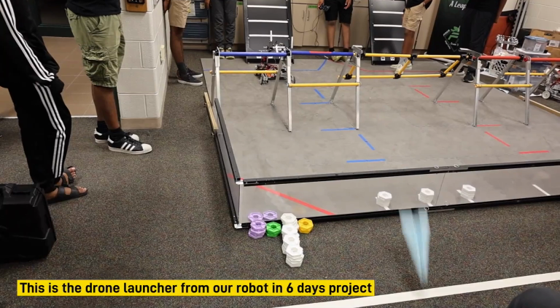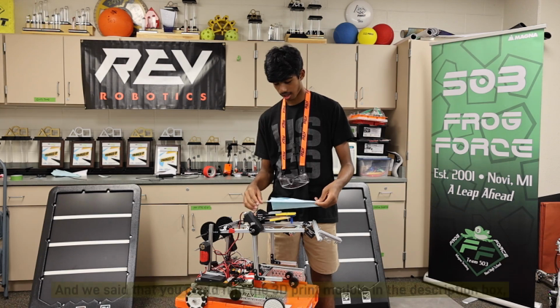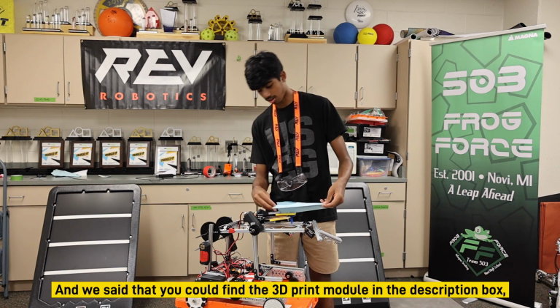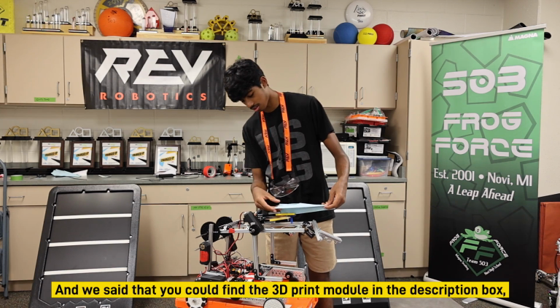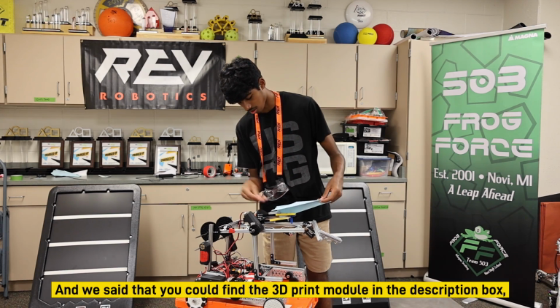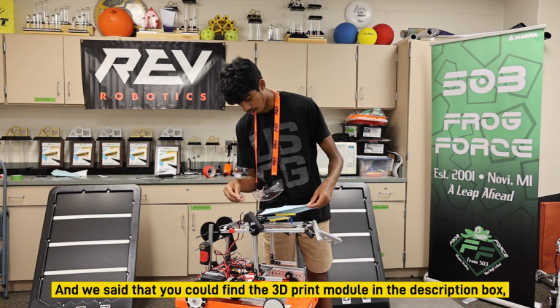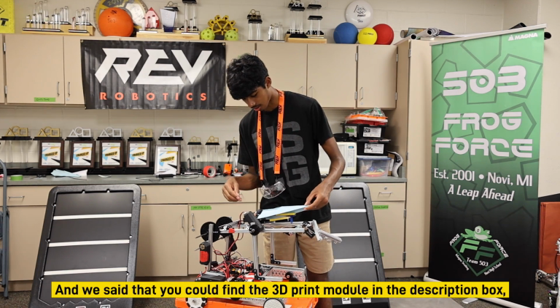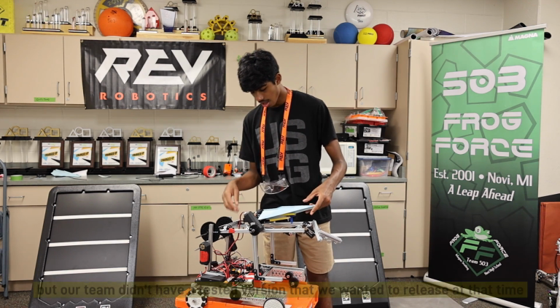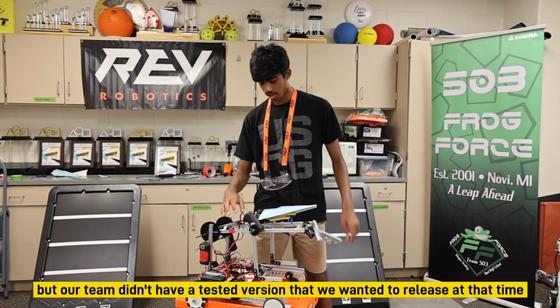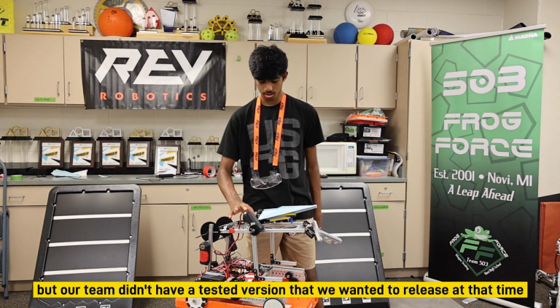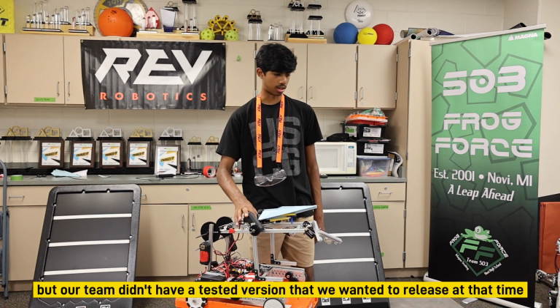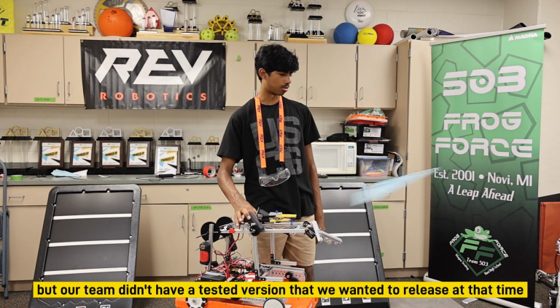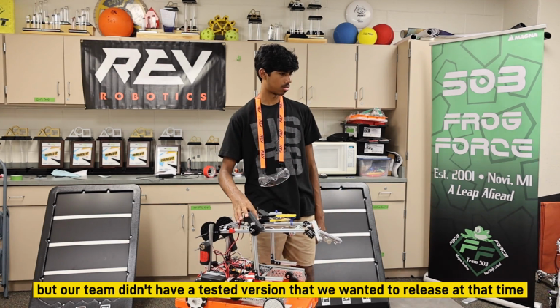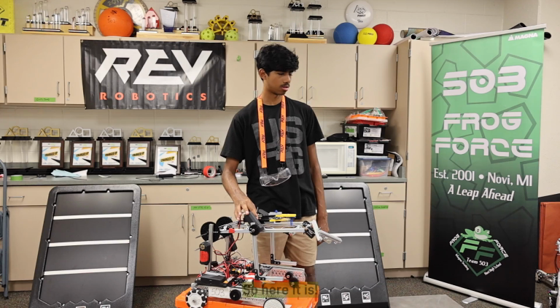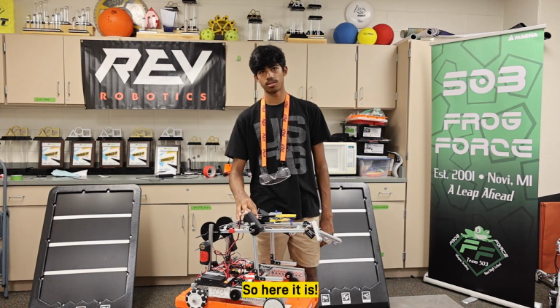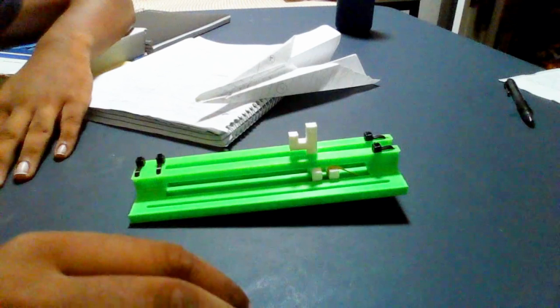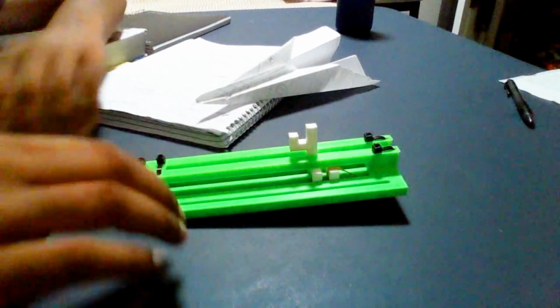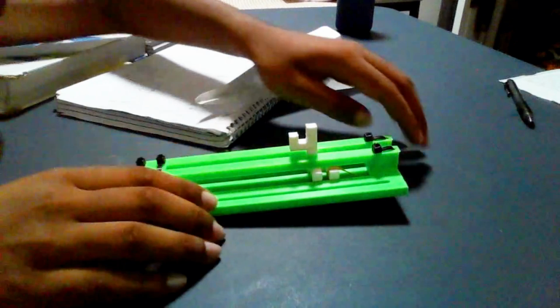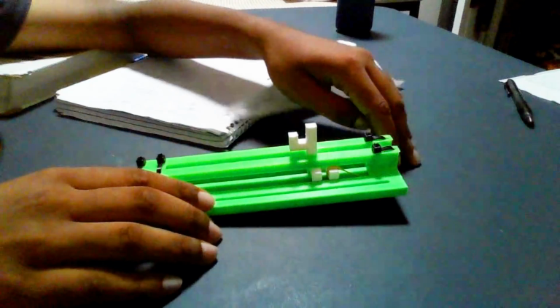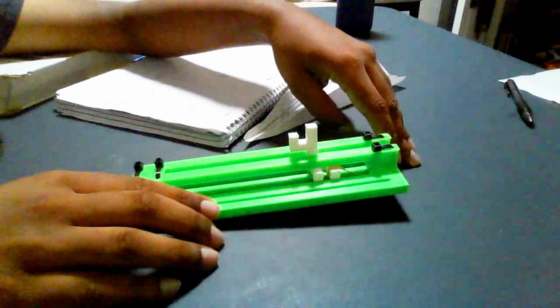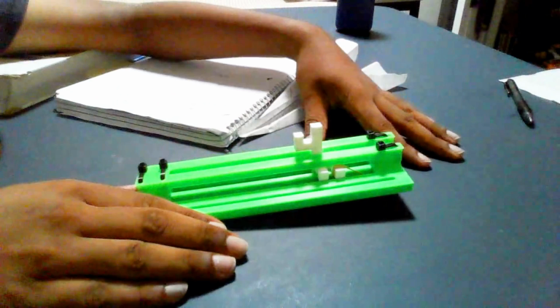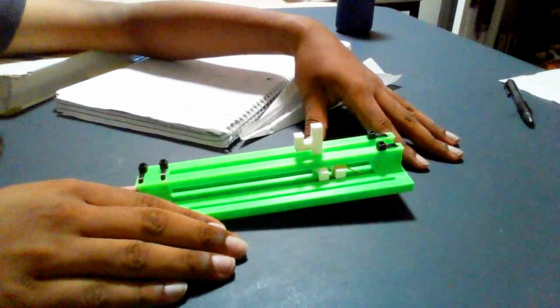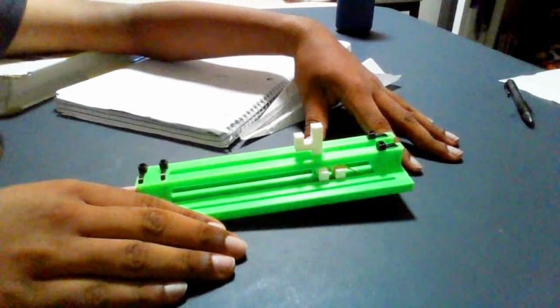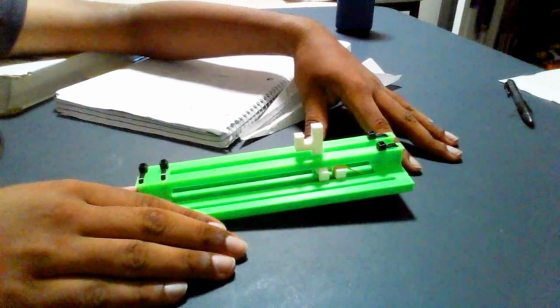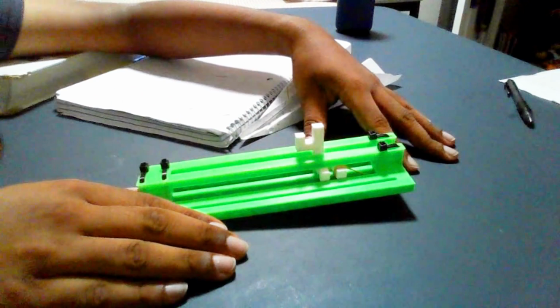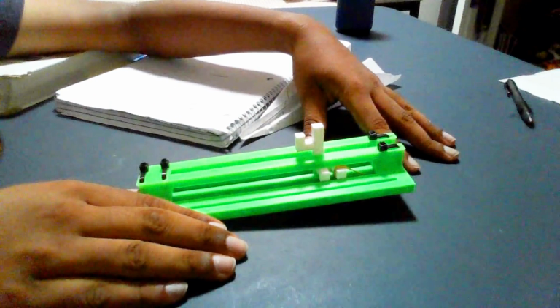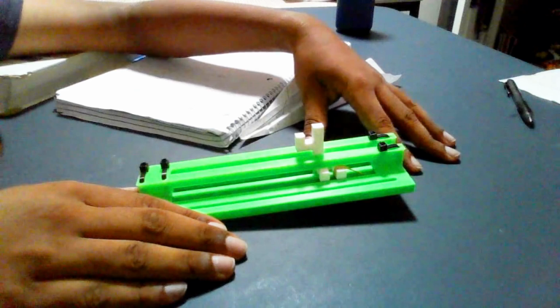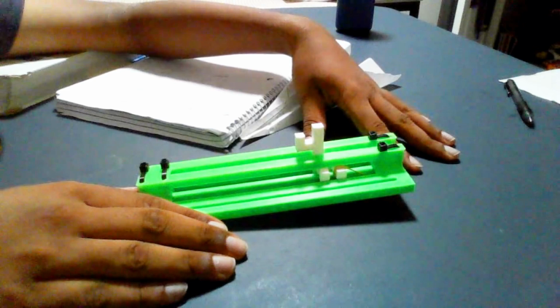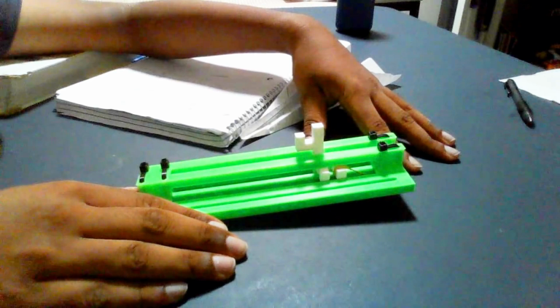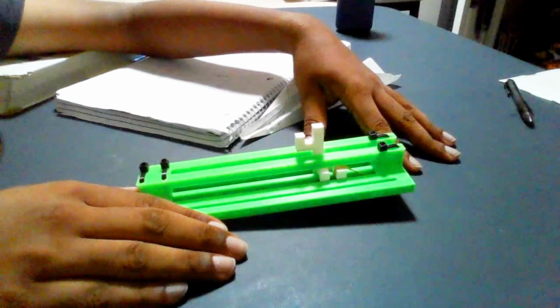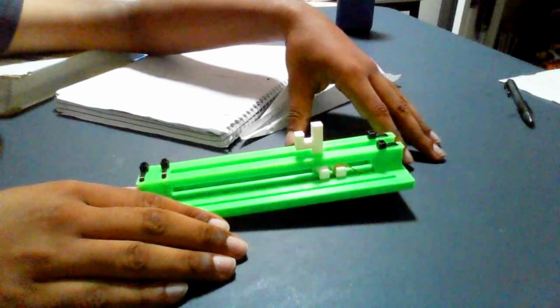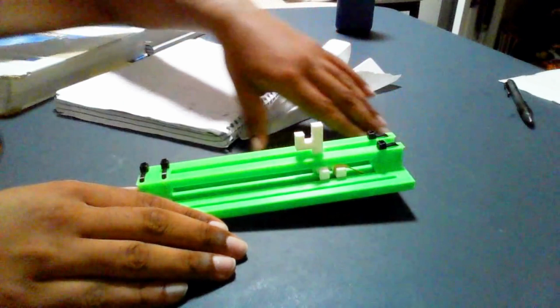Fire, and all it does is just slide right on here, and then you just let it go. This is the 3D printed drone launcher from Frog Force Team 503, for all First Tech Challenge teams.